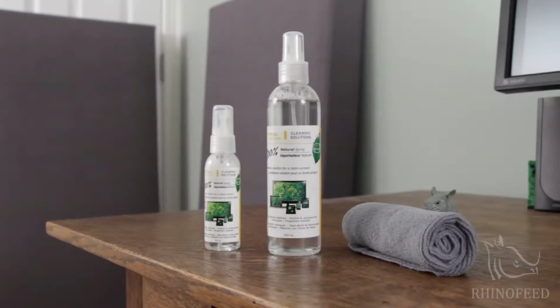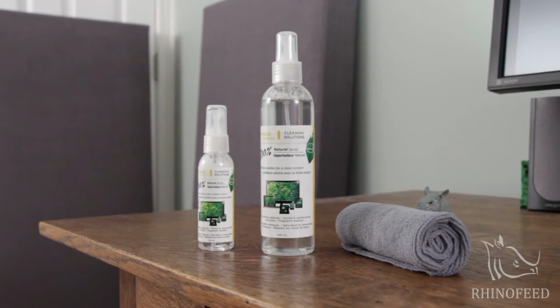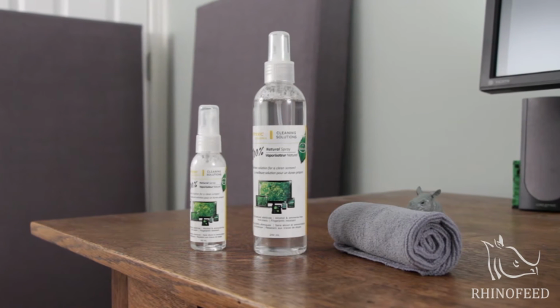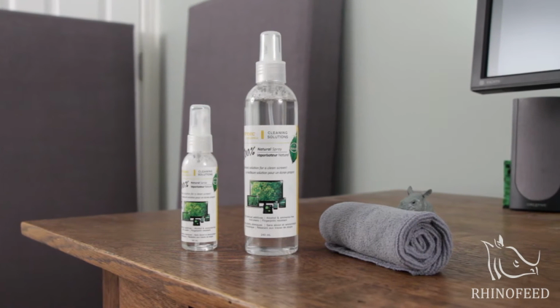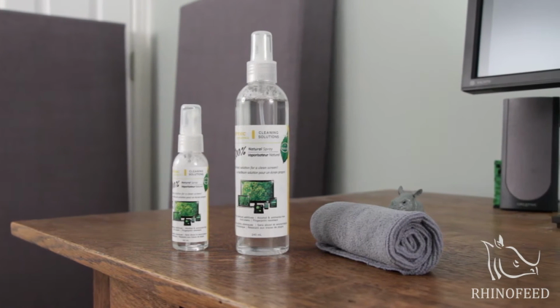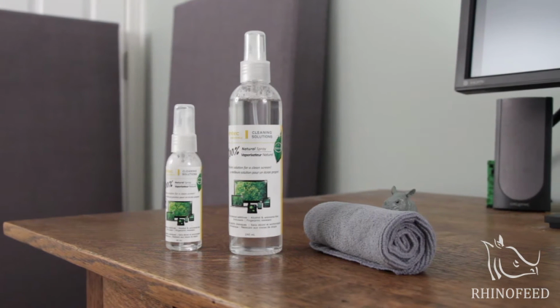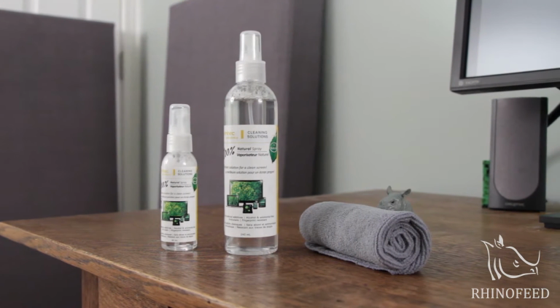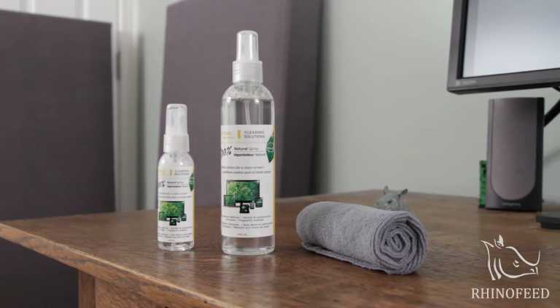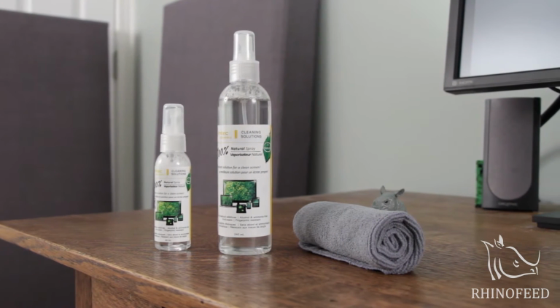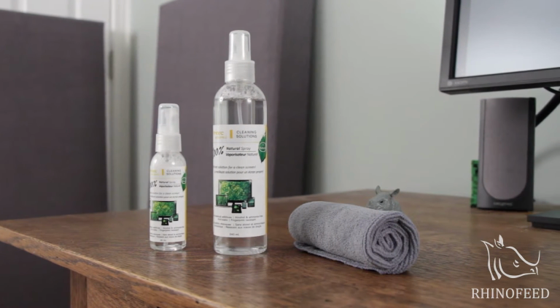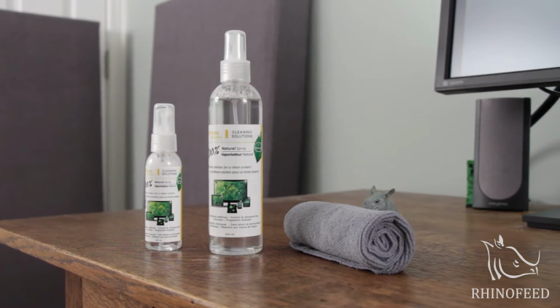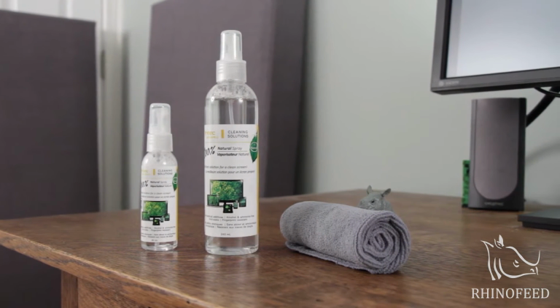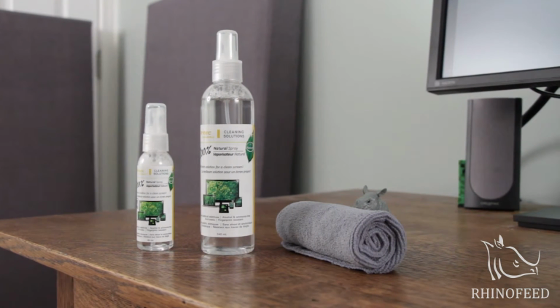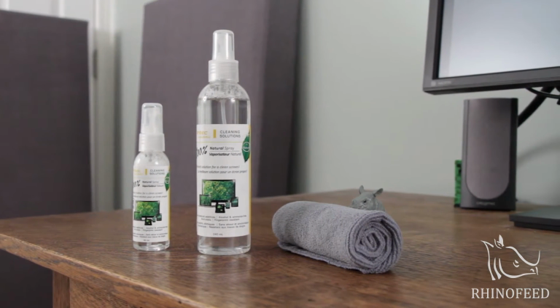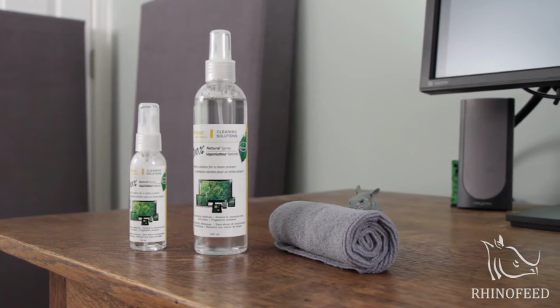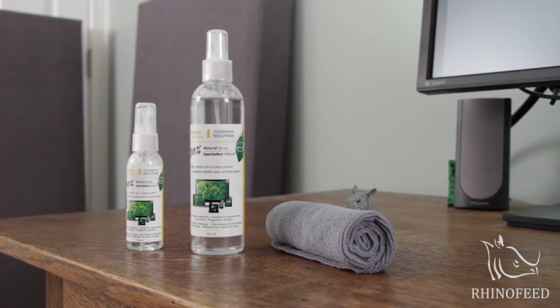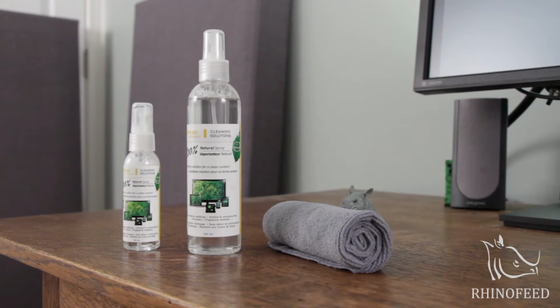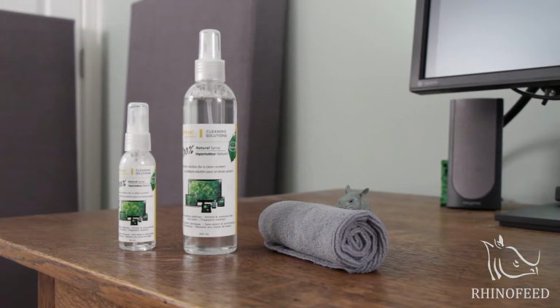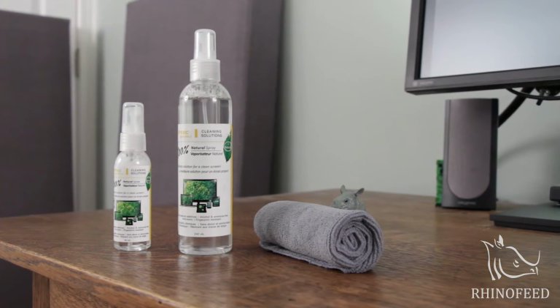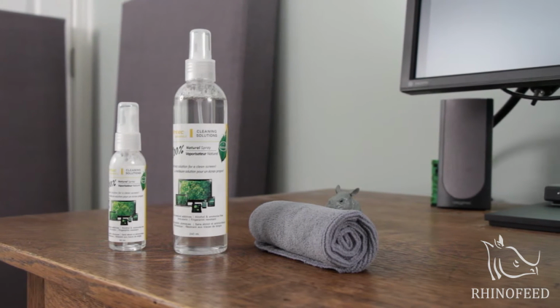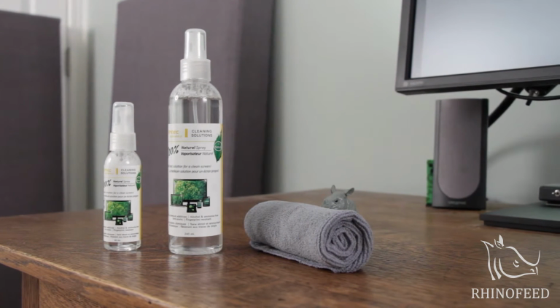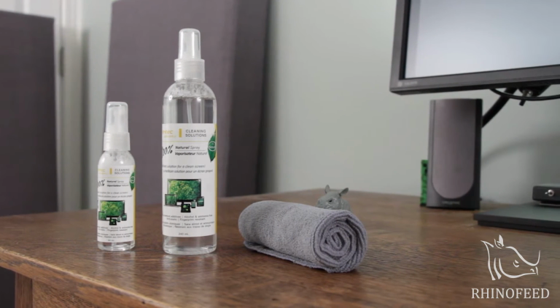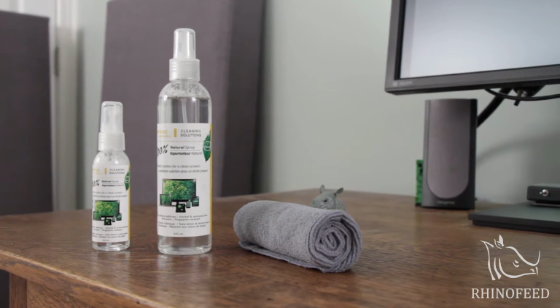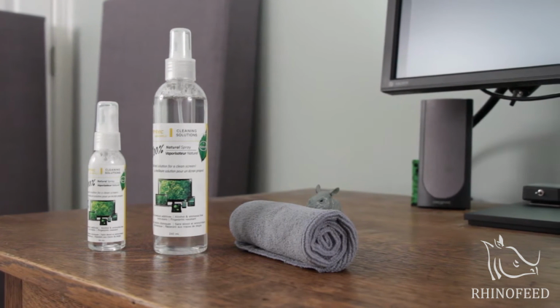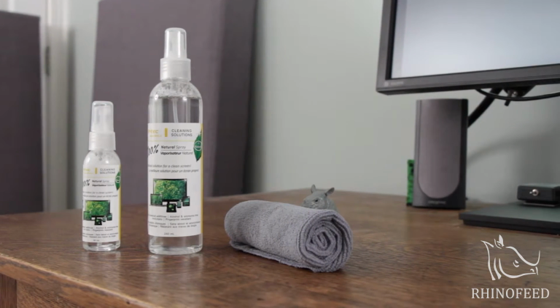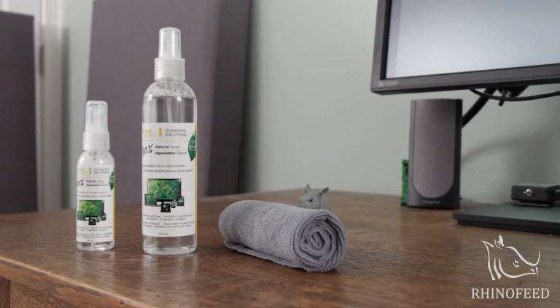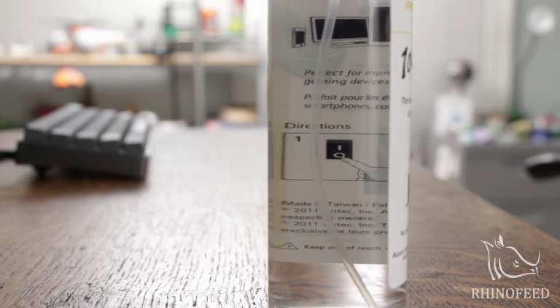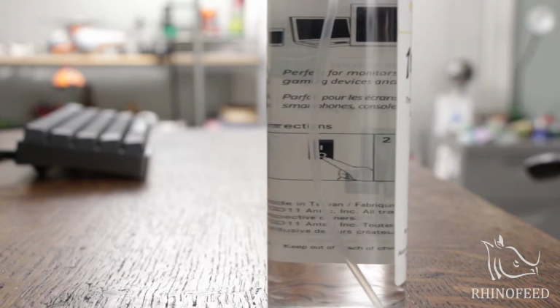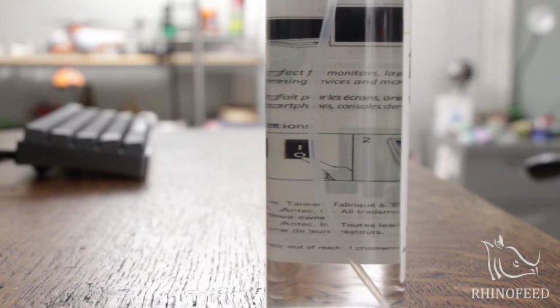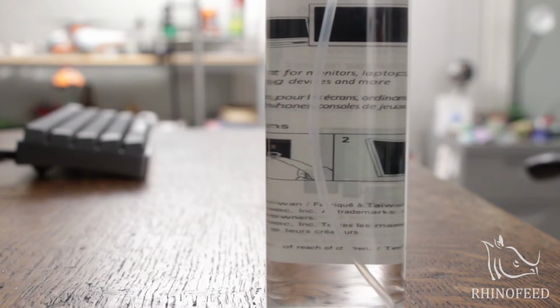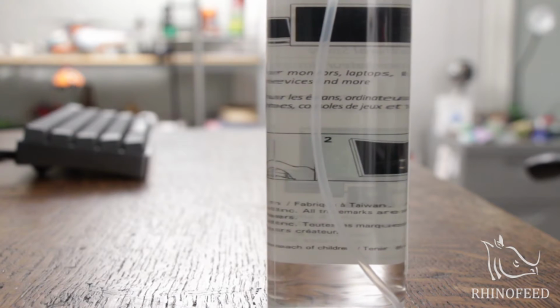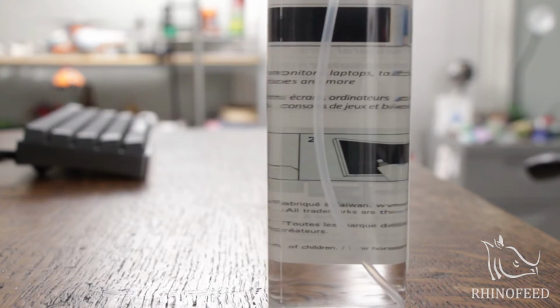Hello everyone and welcome to Rhinofeed. Today I'm going to do a quick product shout out of something that I was very impressed with, and that is the Antec Advanced Screen Cleaning Spray.